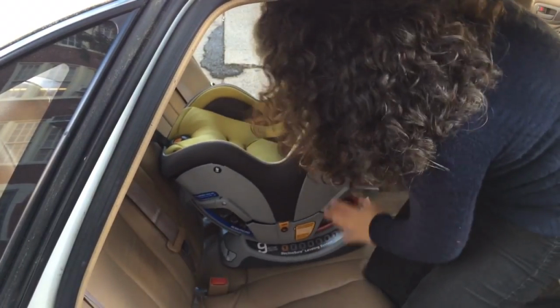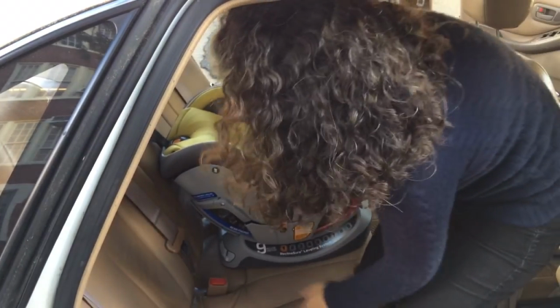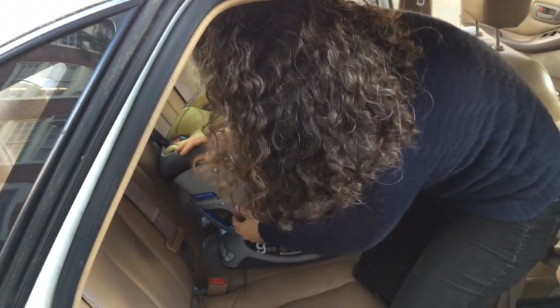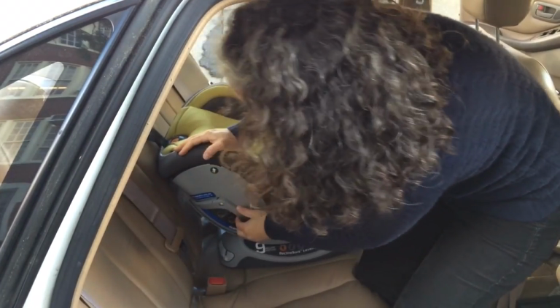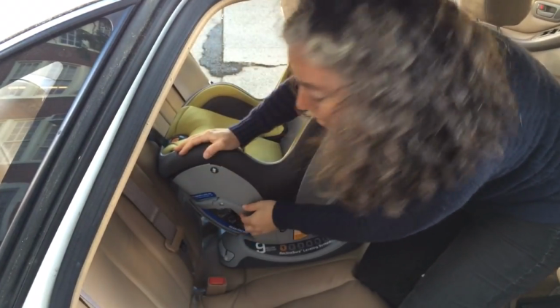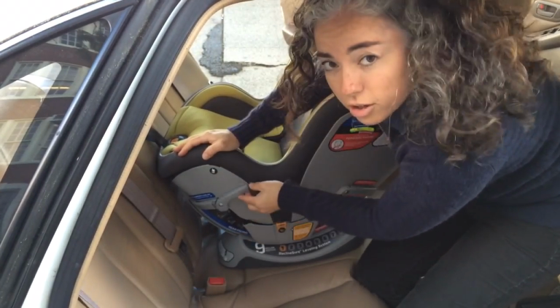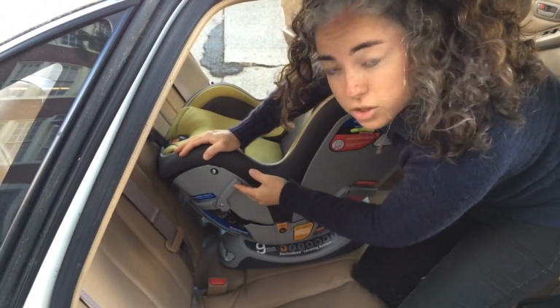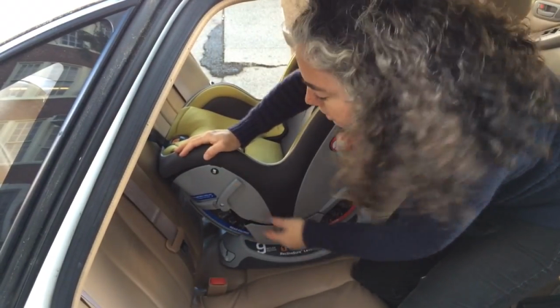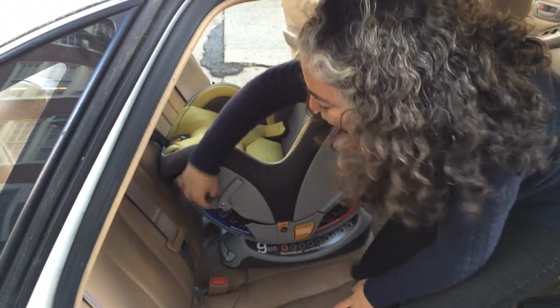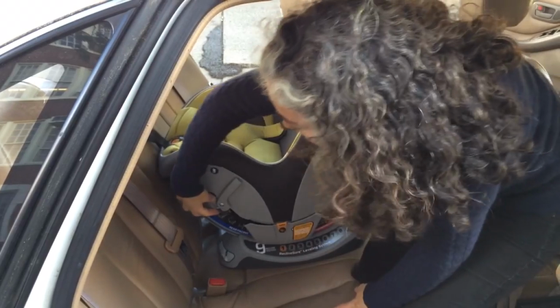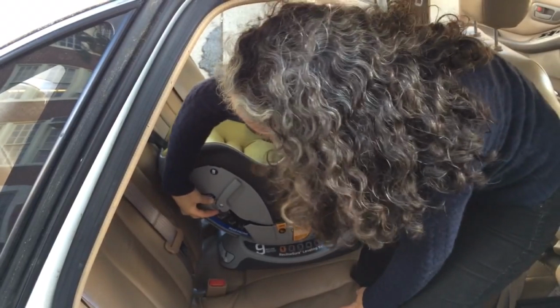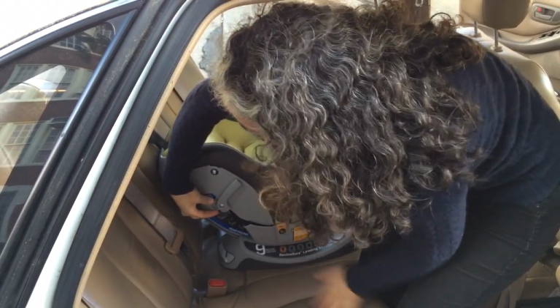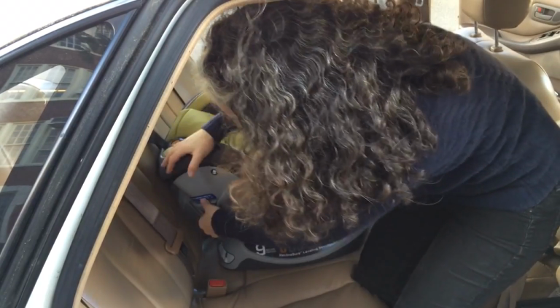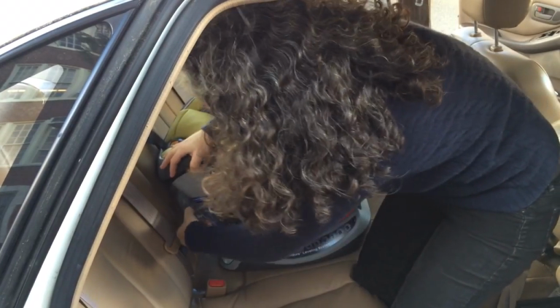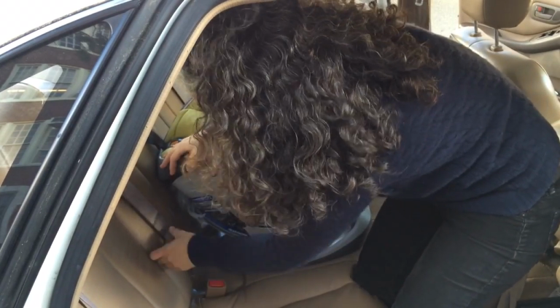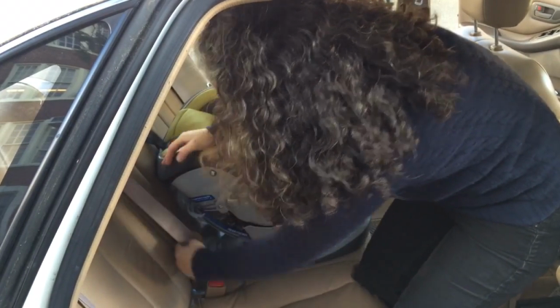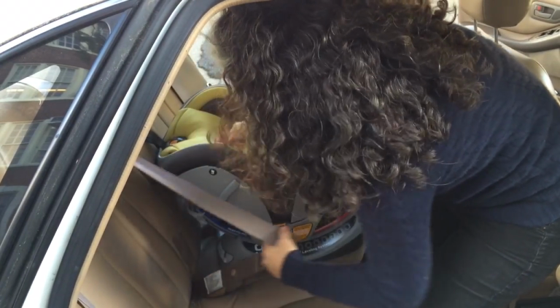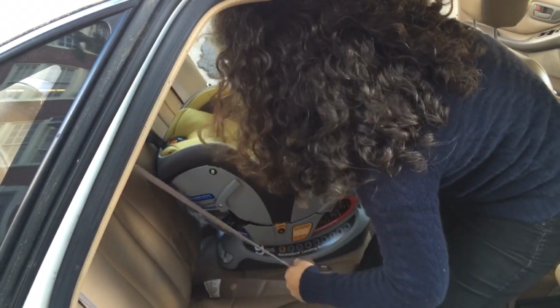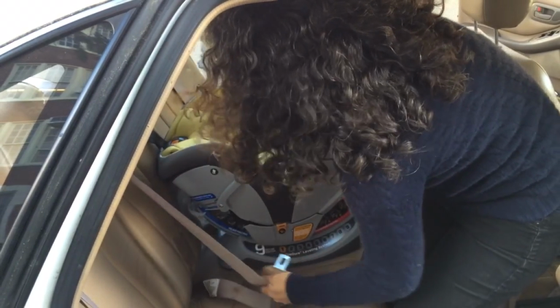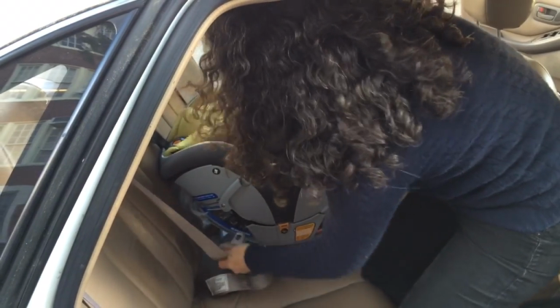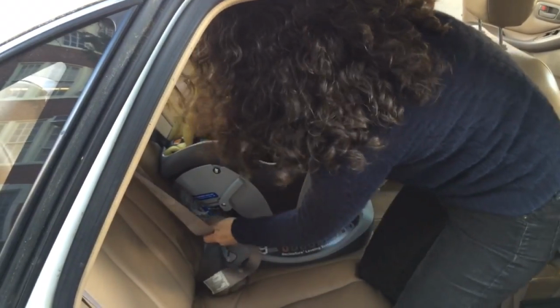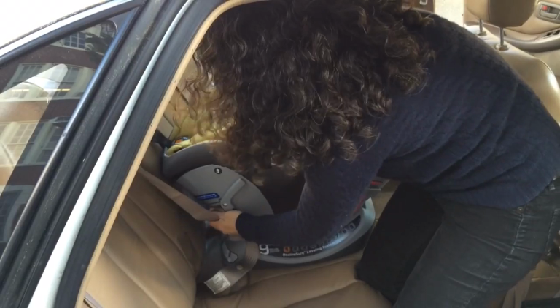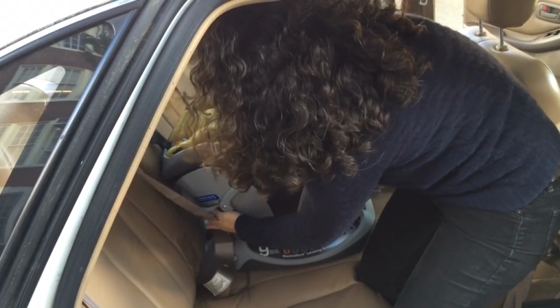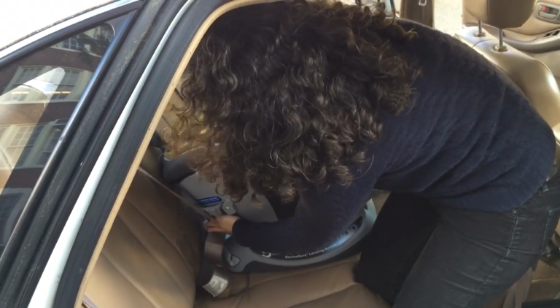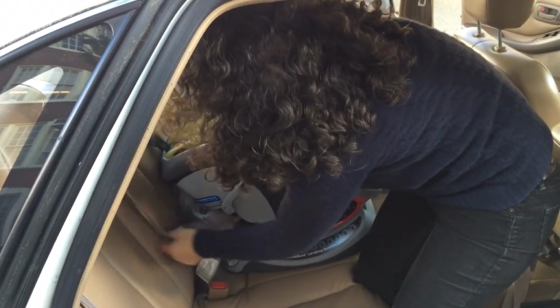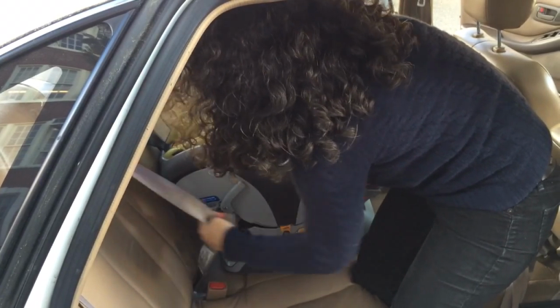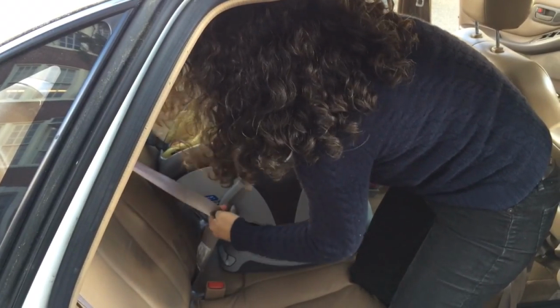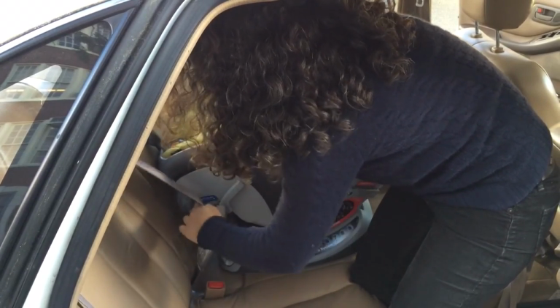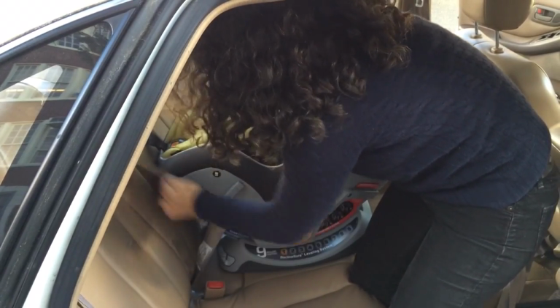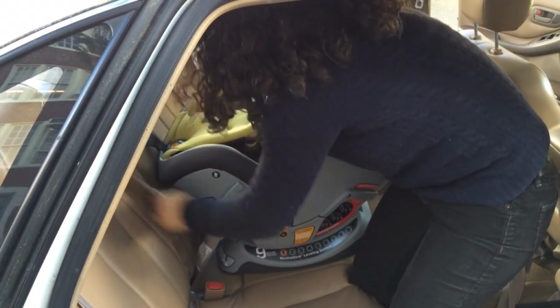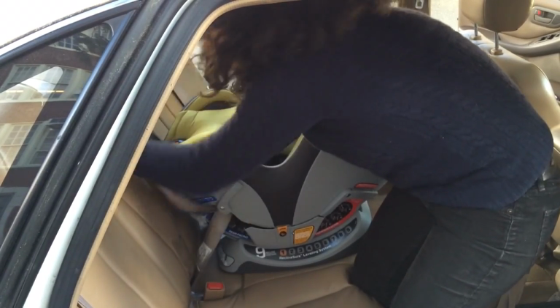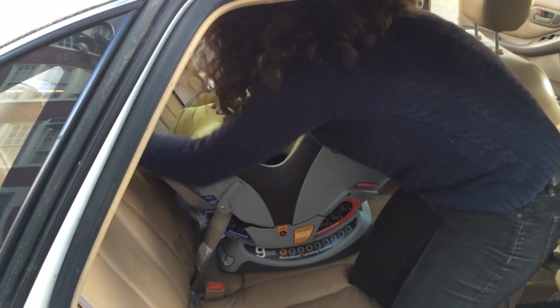The next thing I'm going to do is open up the lock-off that's on the side away from where I'm going to buckle it in. Now I'm going to take my seat belt, route it through the rear-facing belt path, and buckle it in.